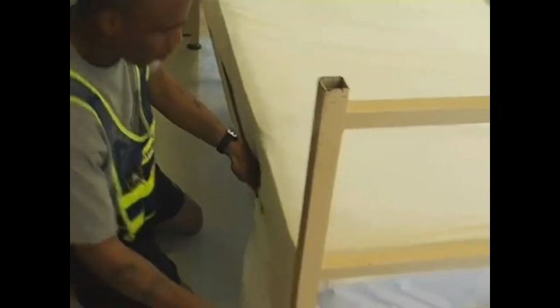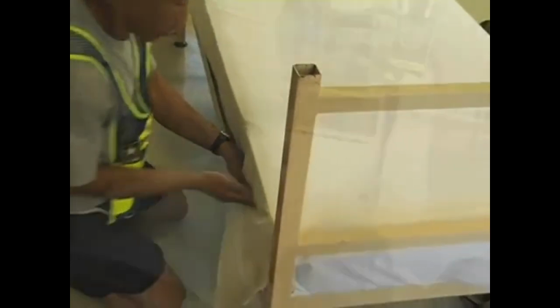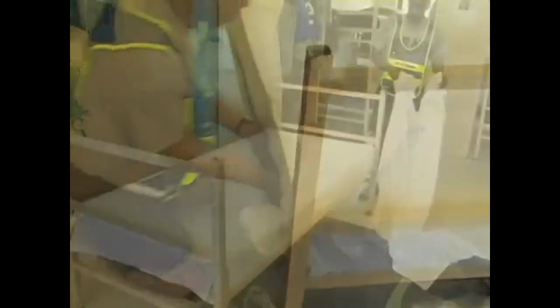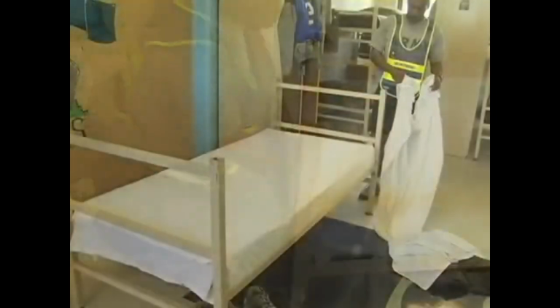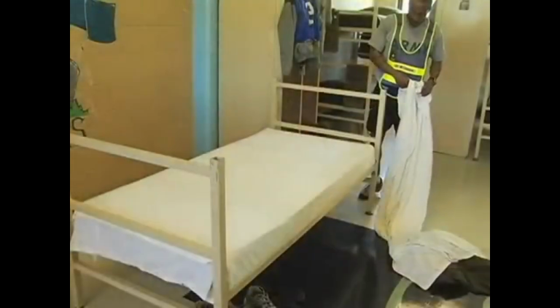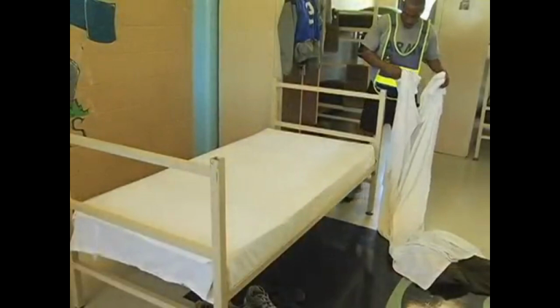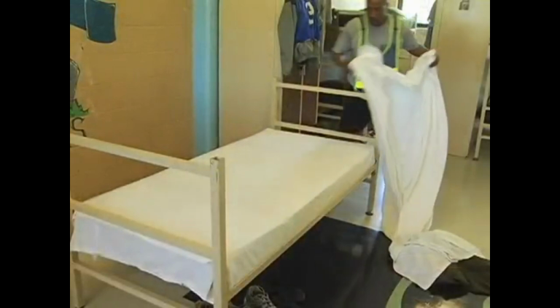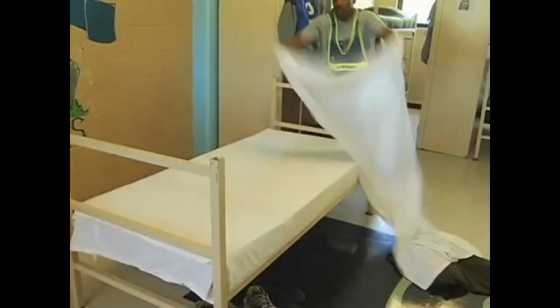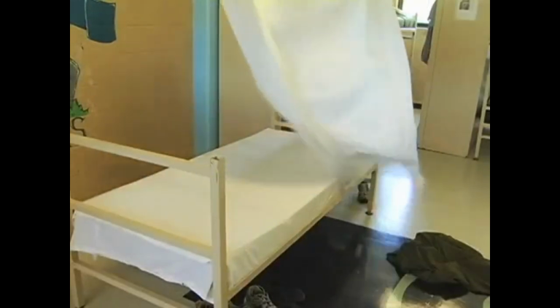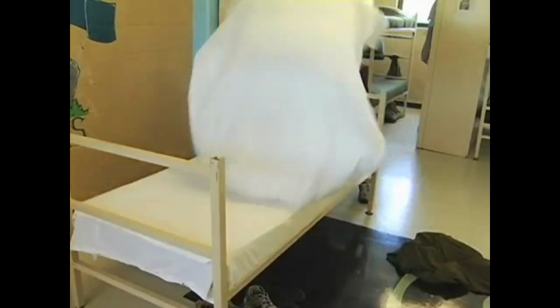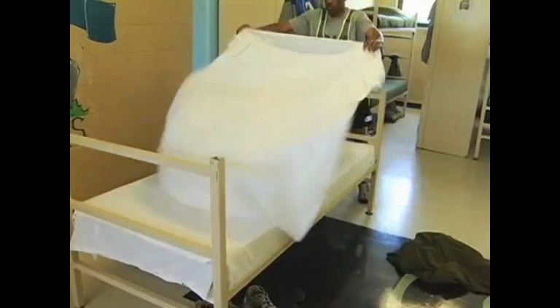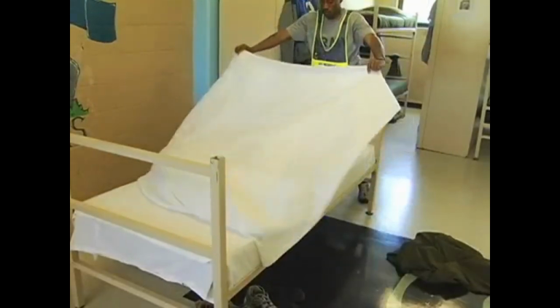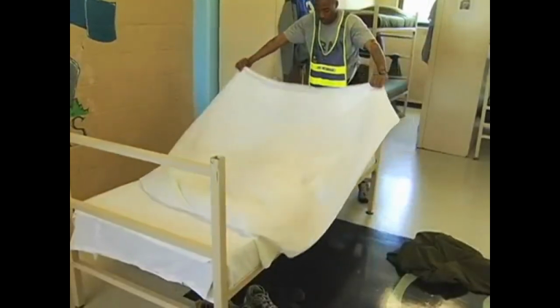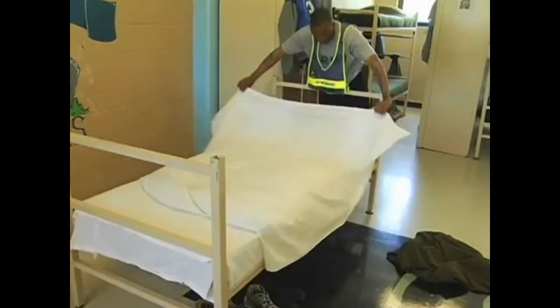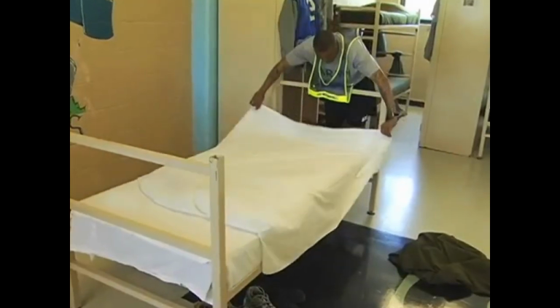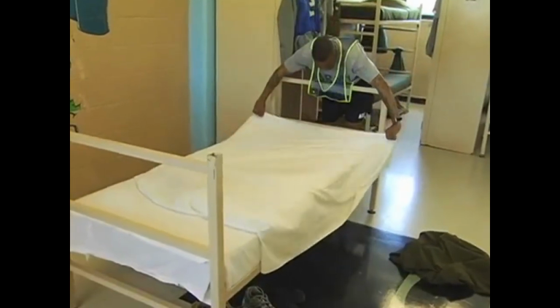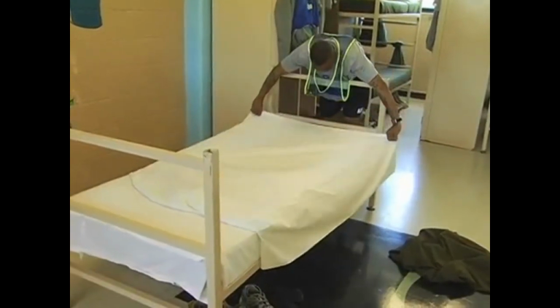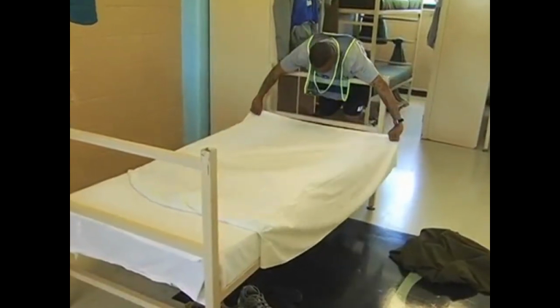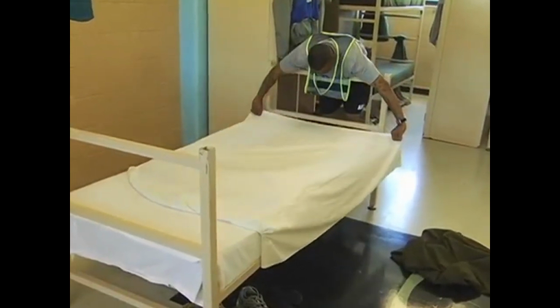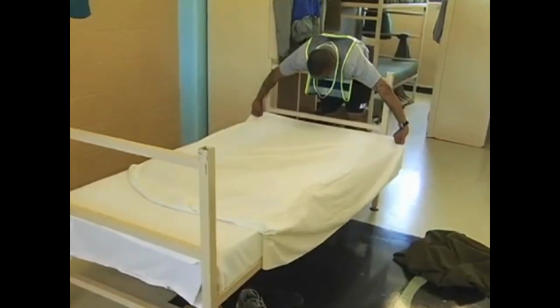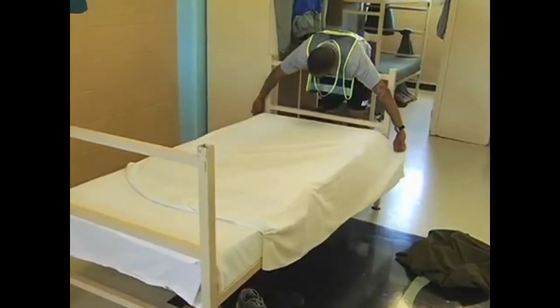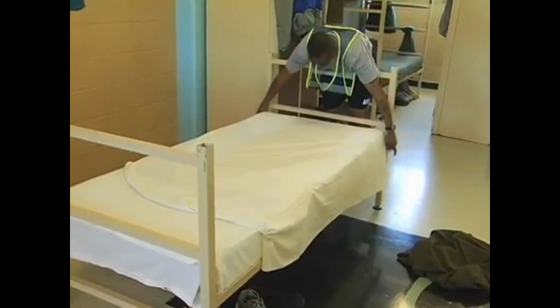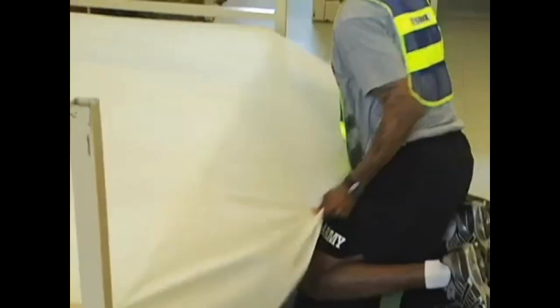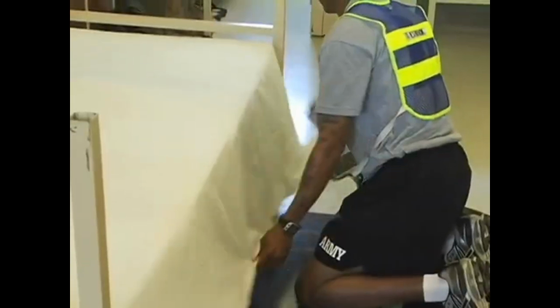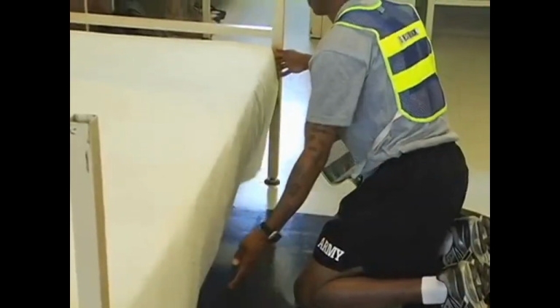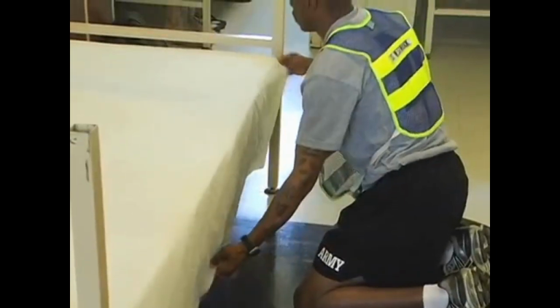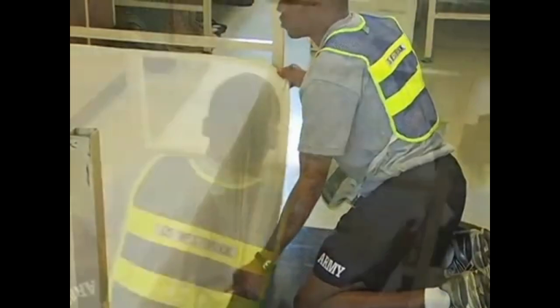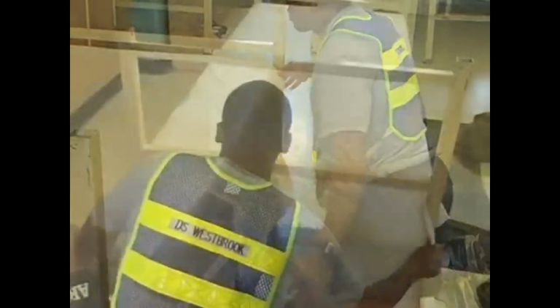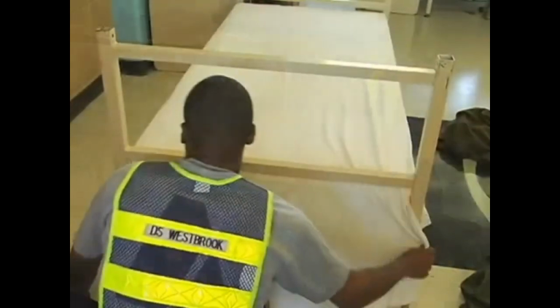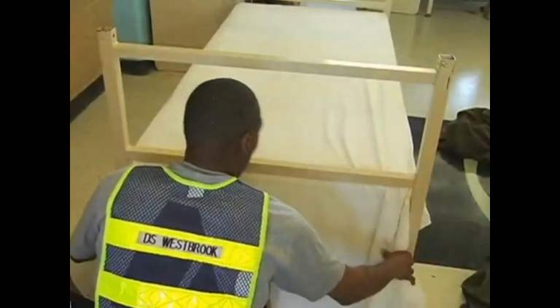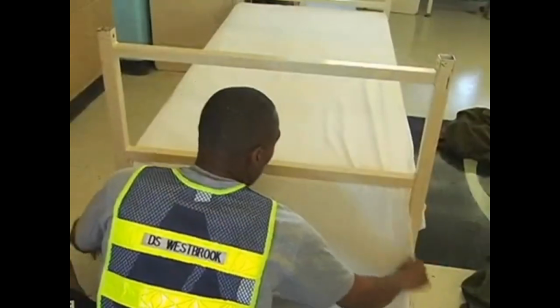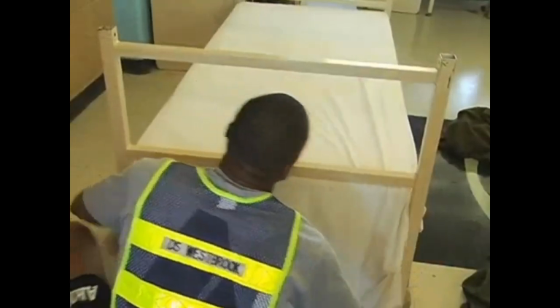Next, take the second sheet and place it on the rack as before. This time, line the sheet to the head end of the mattress, making sure that the overhang is equal on both sides.